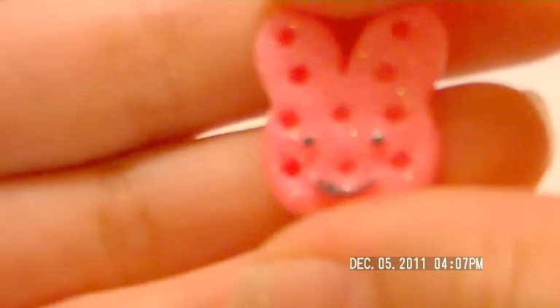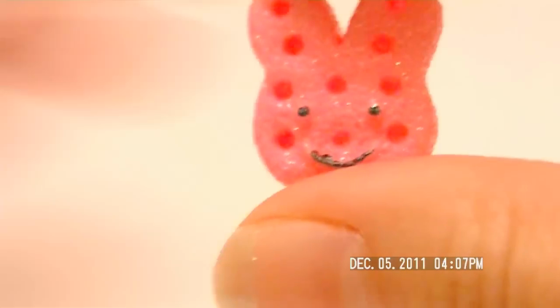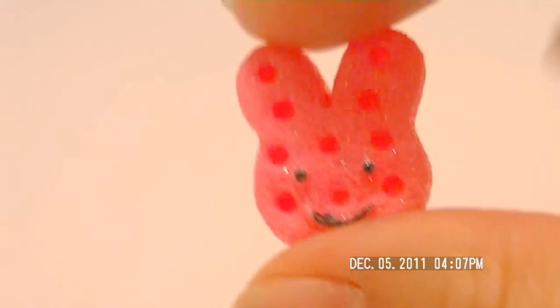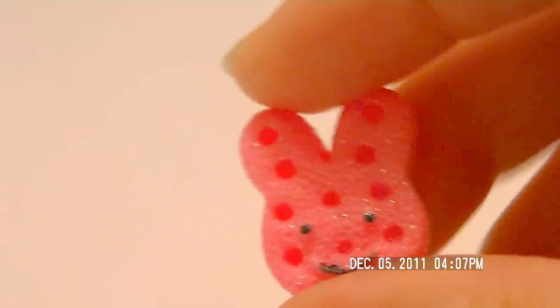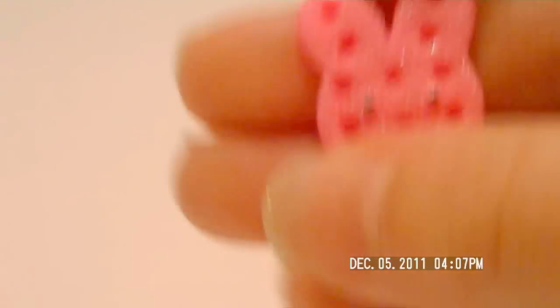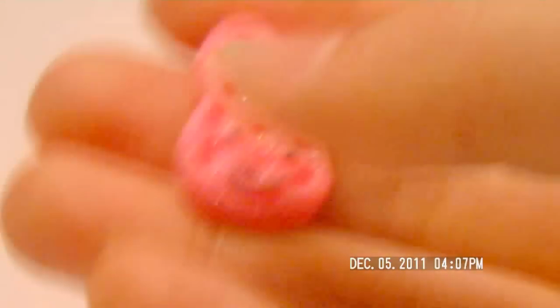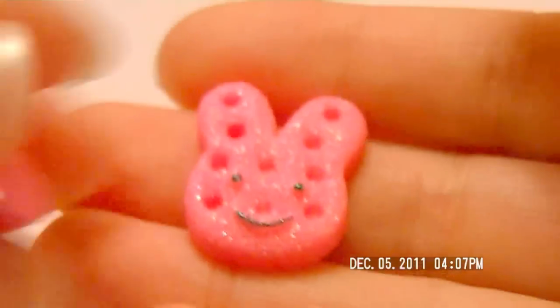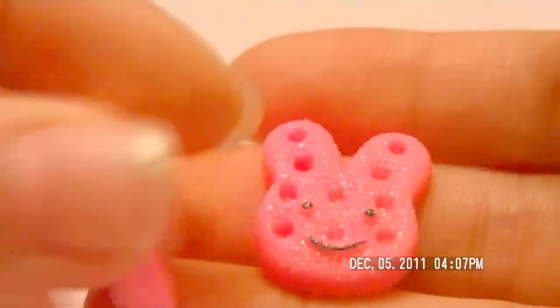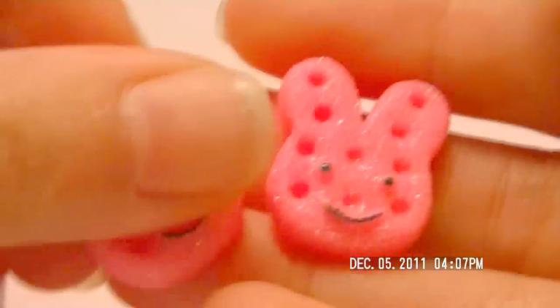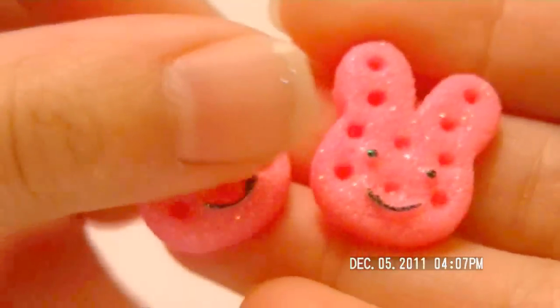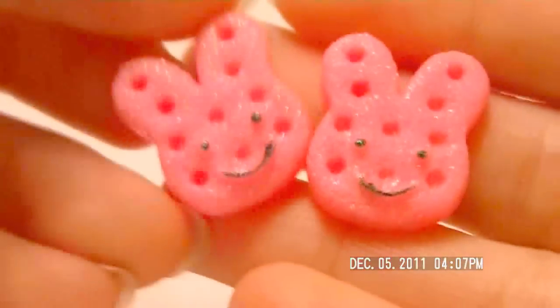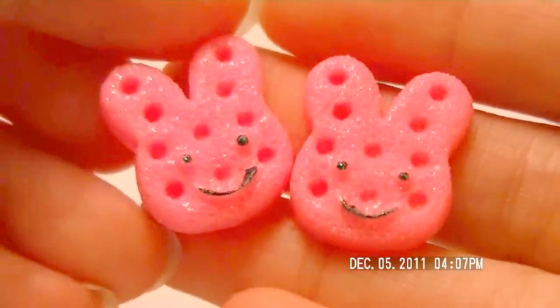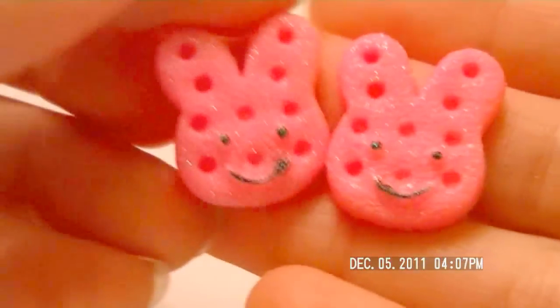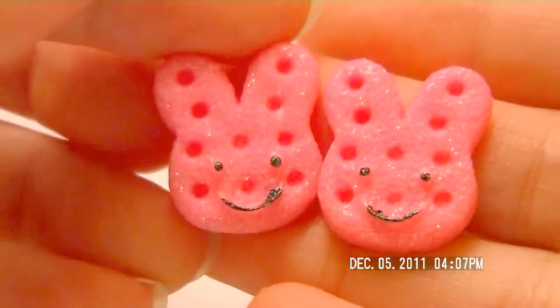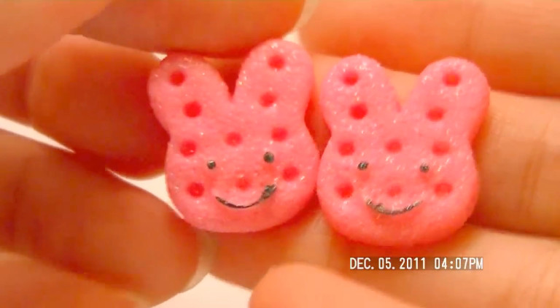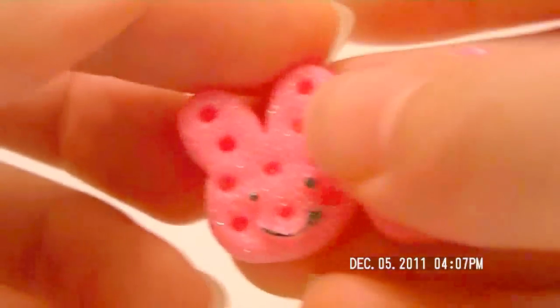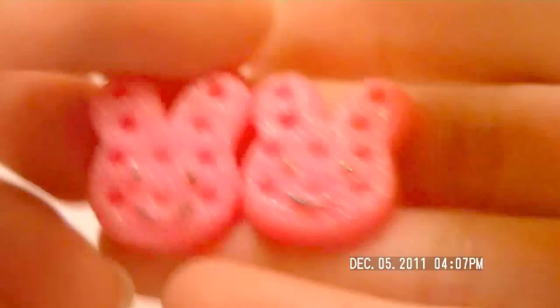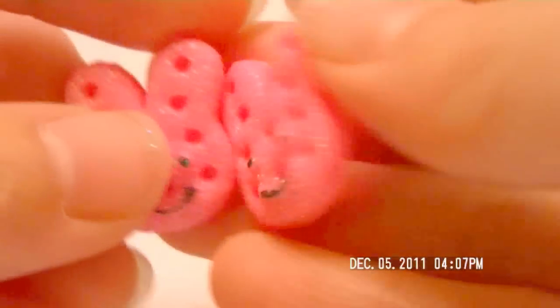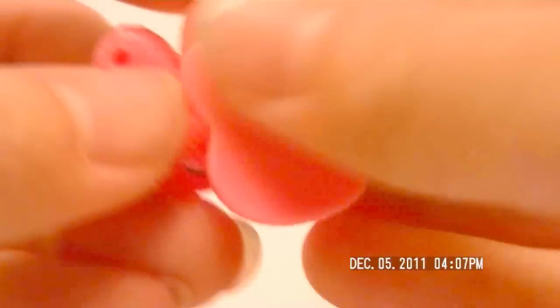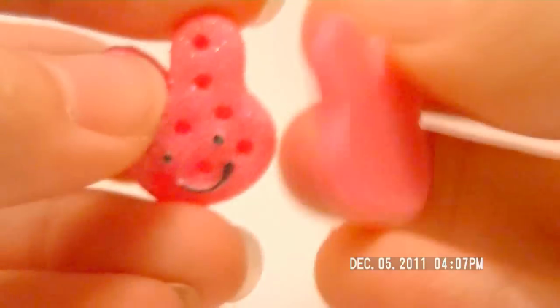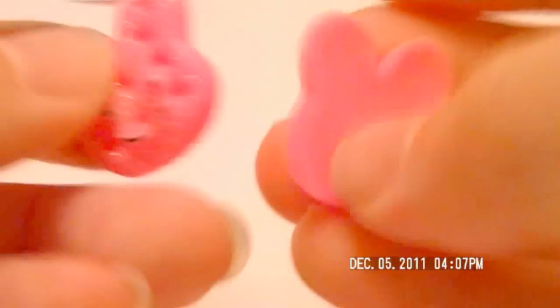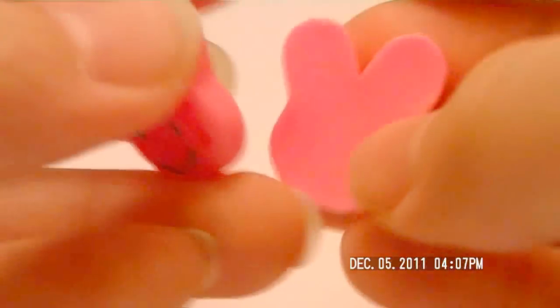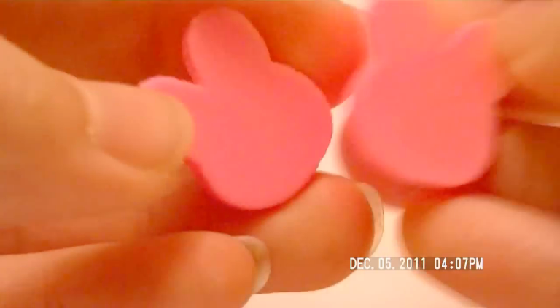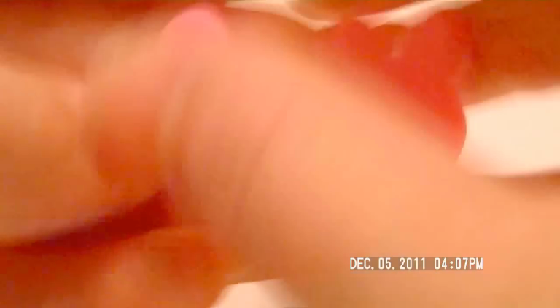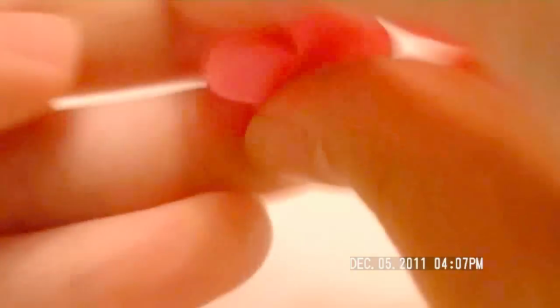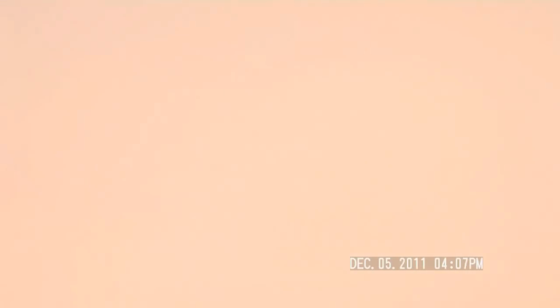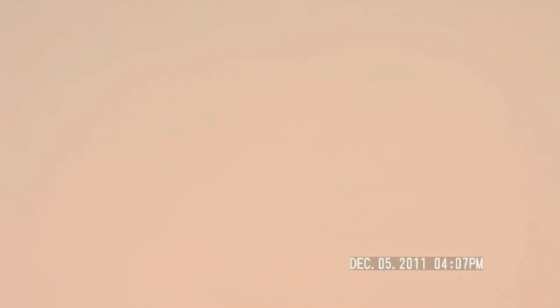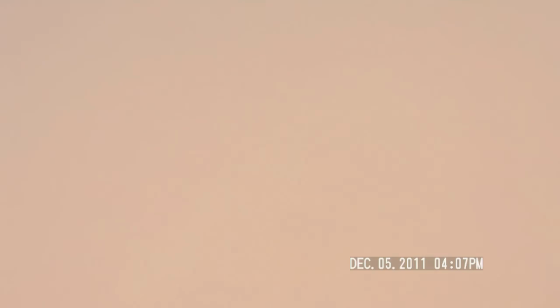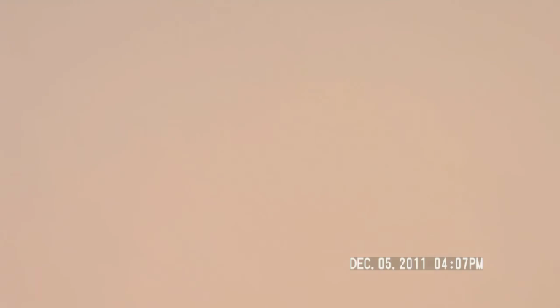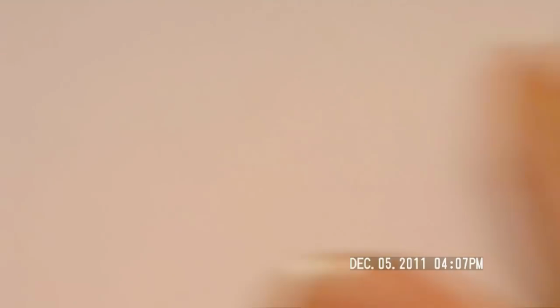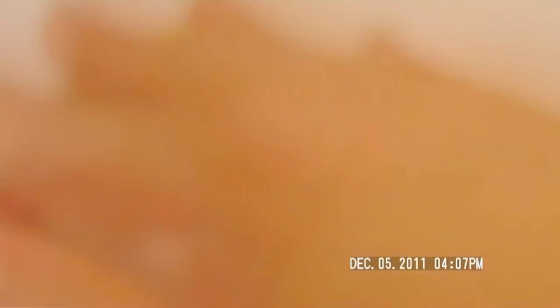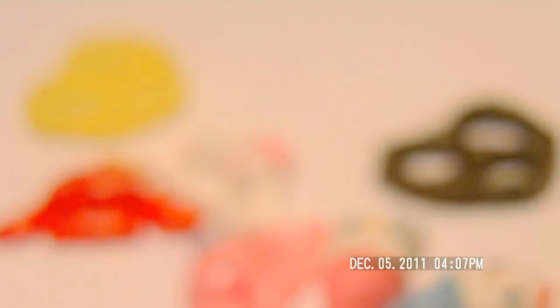The last ones we got are these really cute bunny crackers and they're pink. I love these a lot — they're adorable.